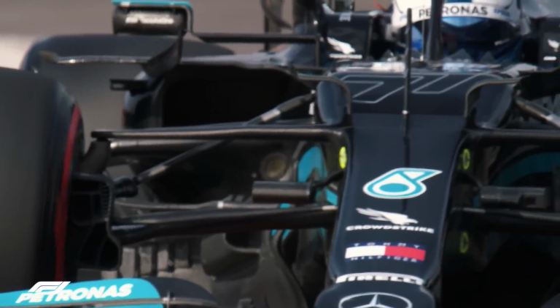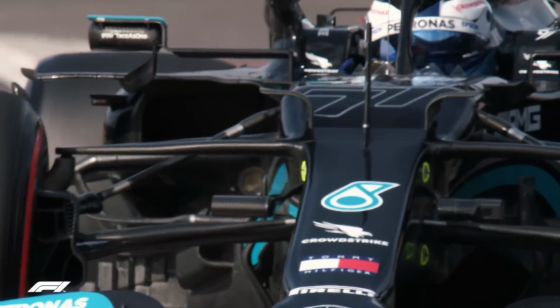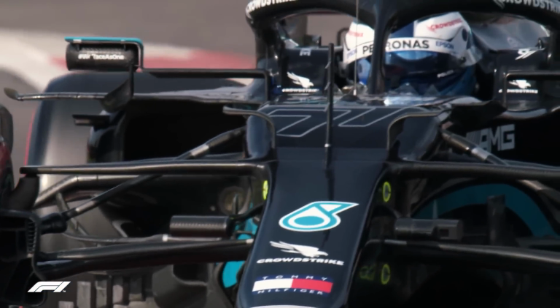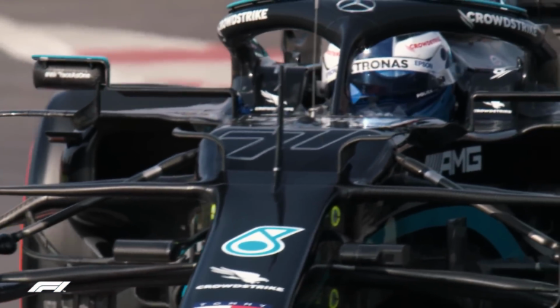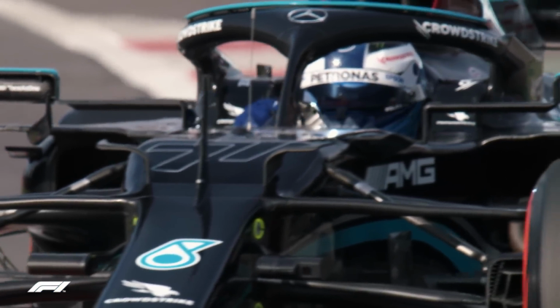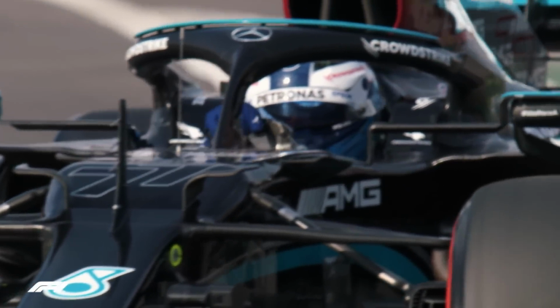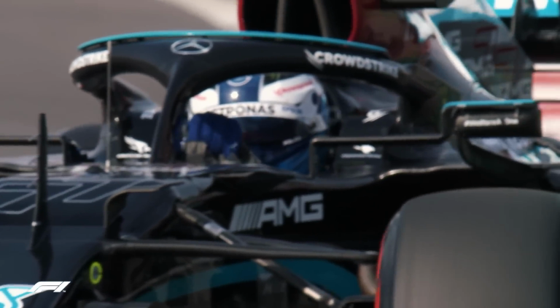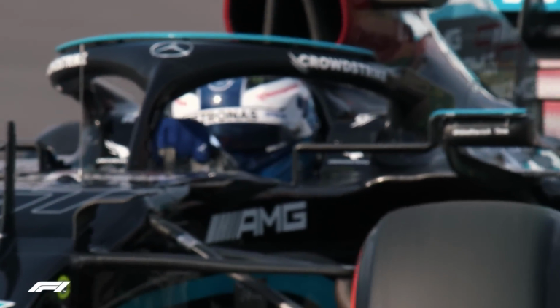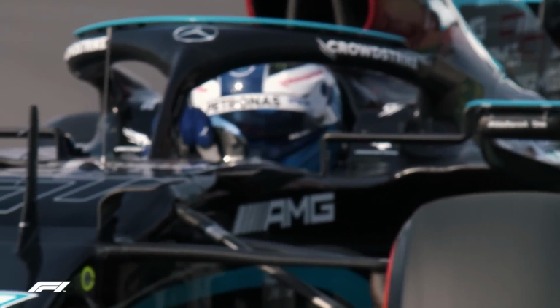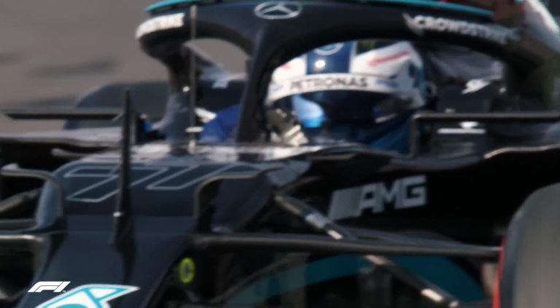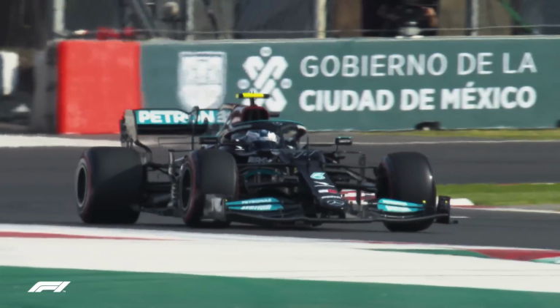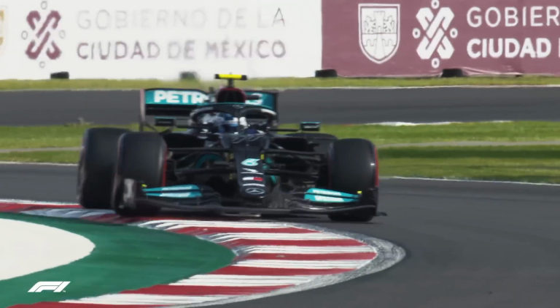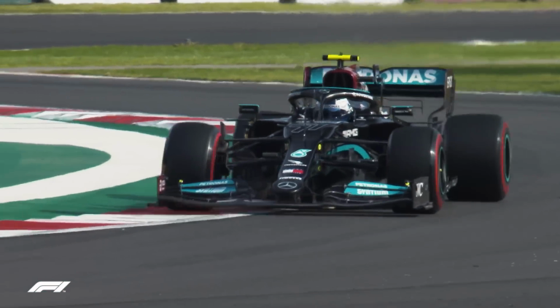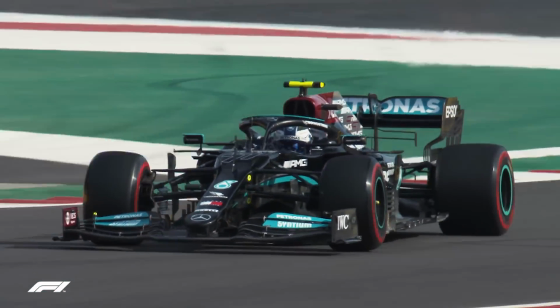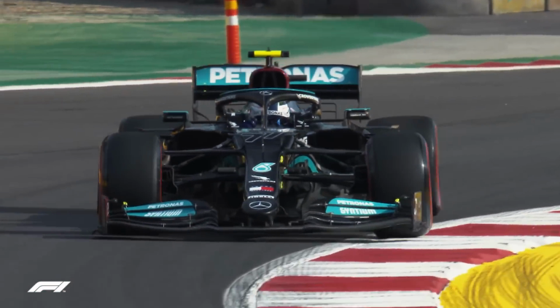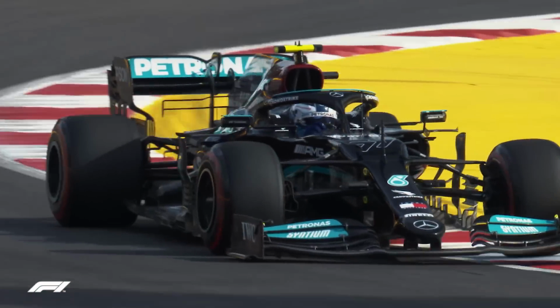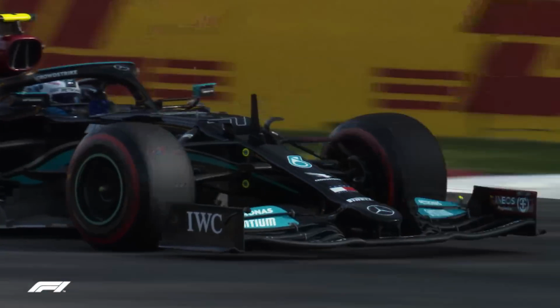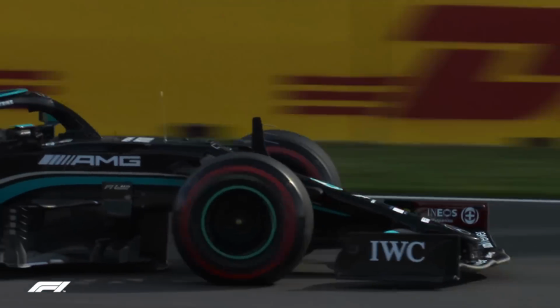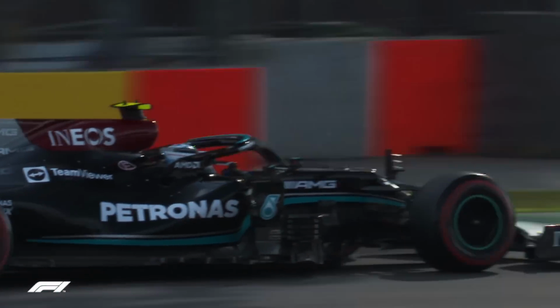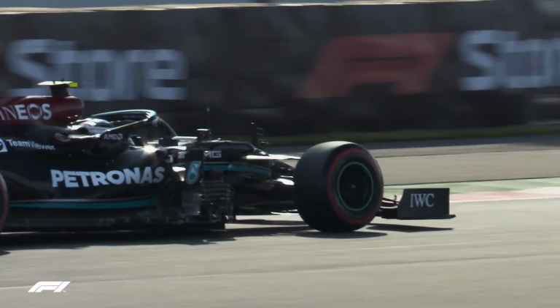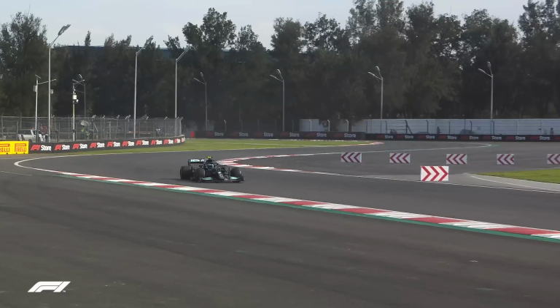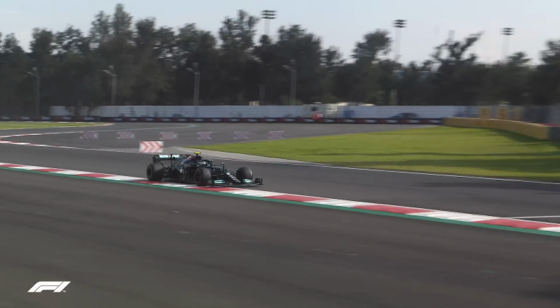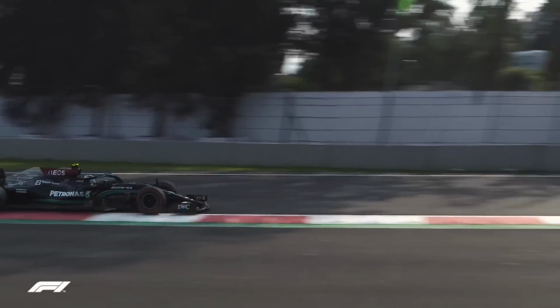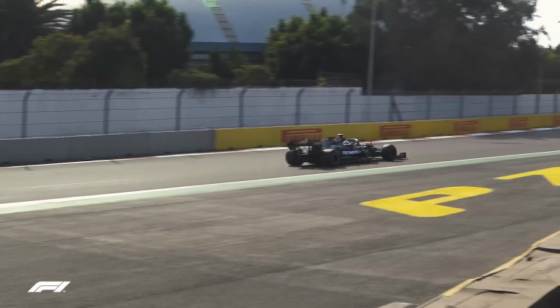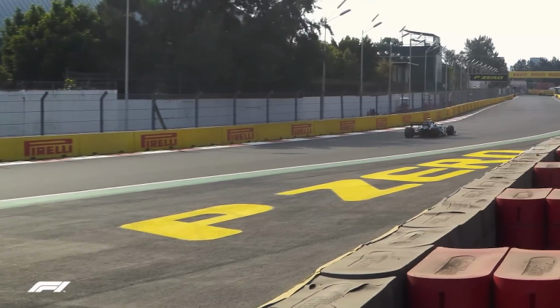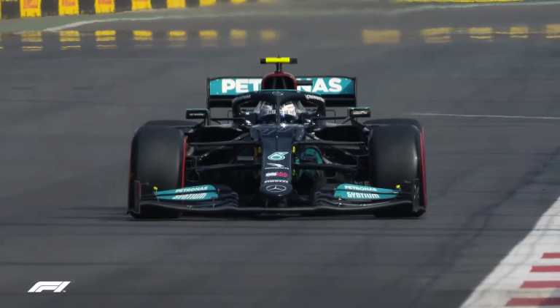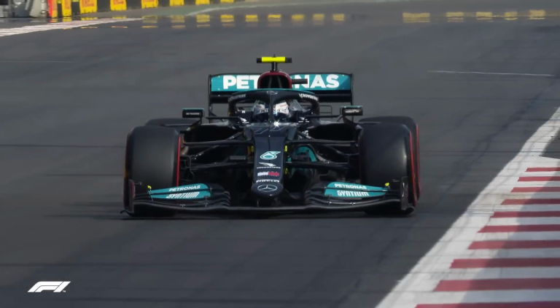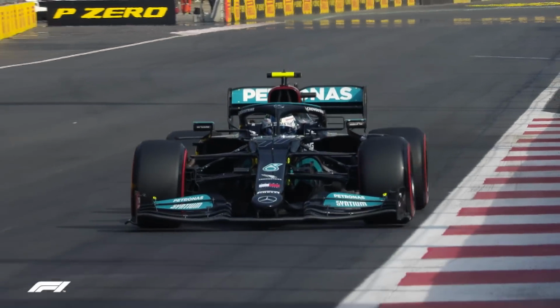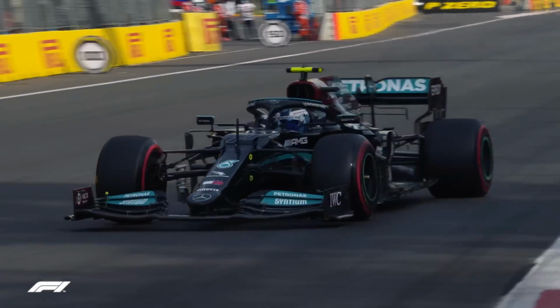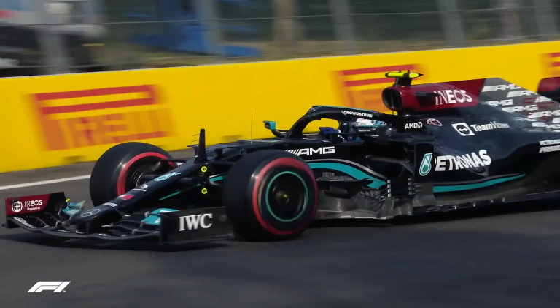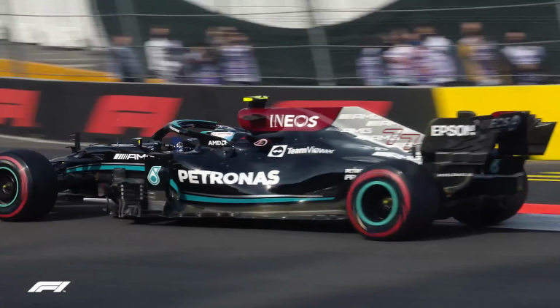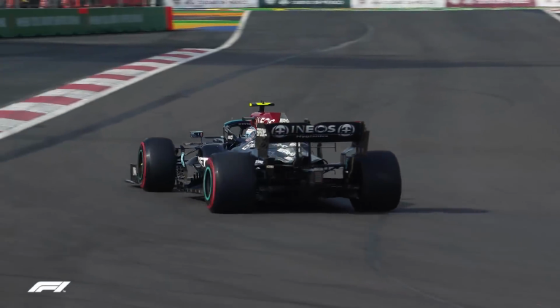Verstappen was better than Valtteri Bottas' best time set in first practice on the red-ringed rubber. The Flying Finn holds an absolute record here, having set the fastest time through a speed trap in F1 history back in 2016 — a mighty 372.5 km/h.